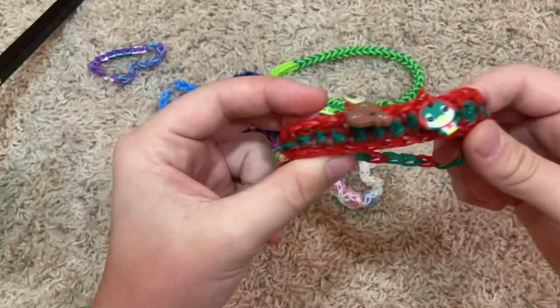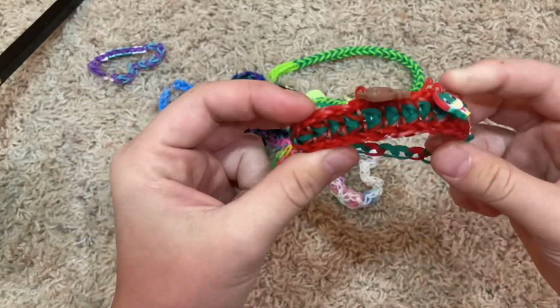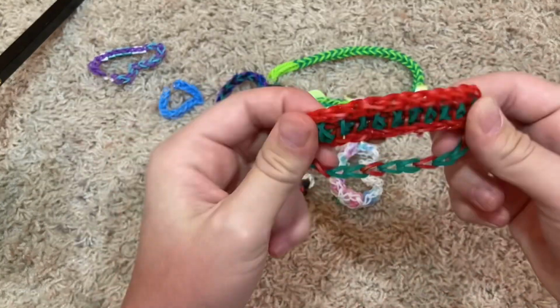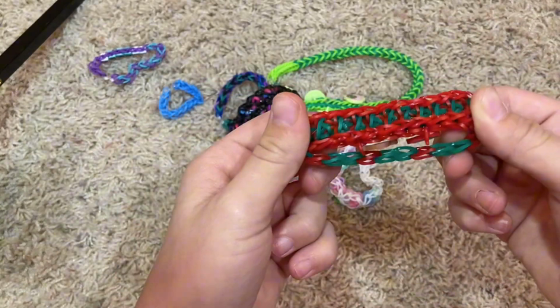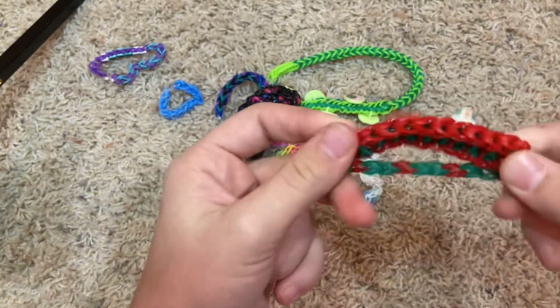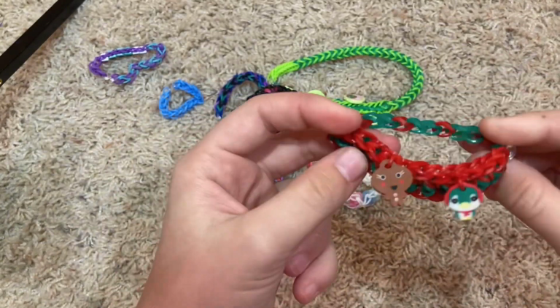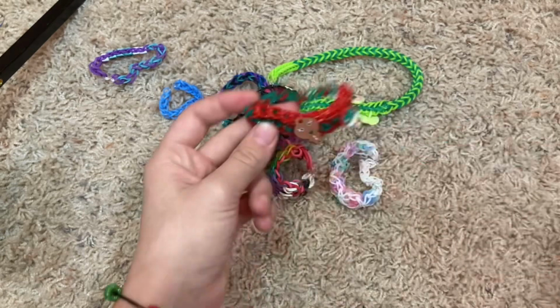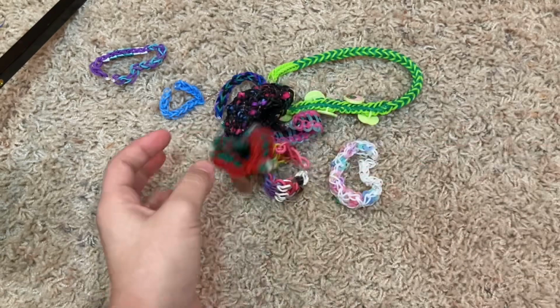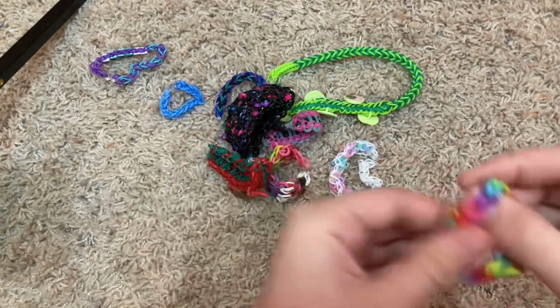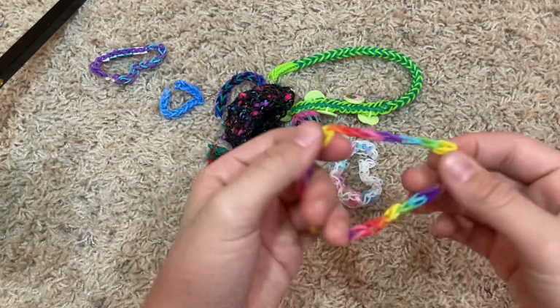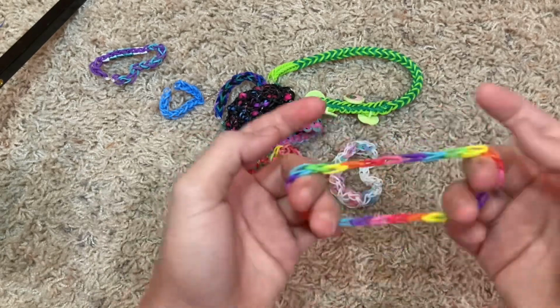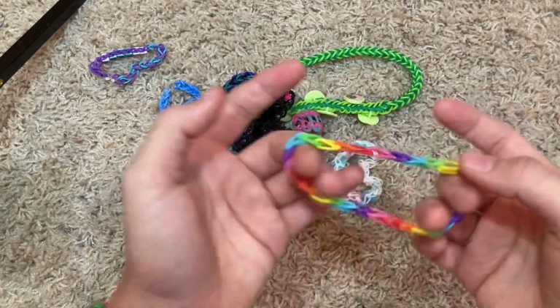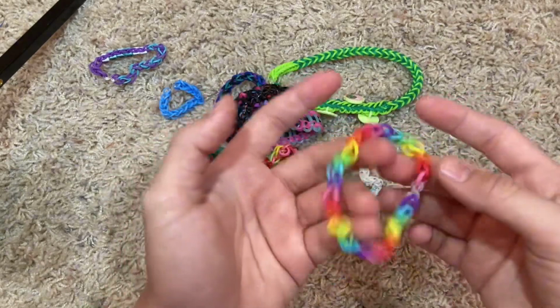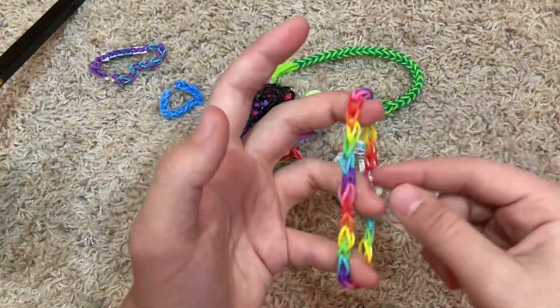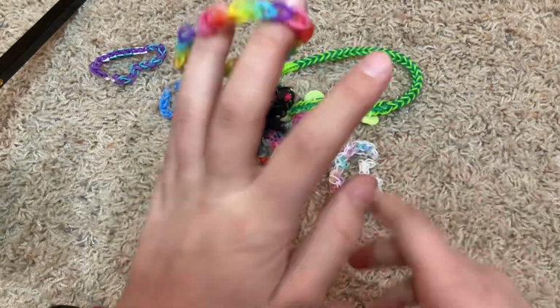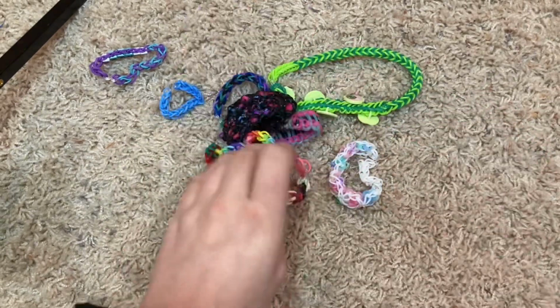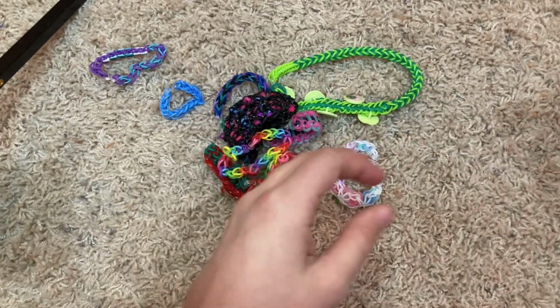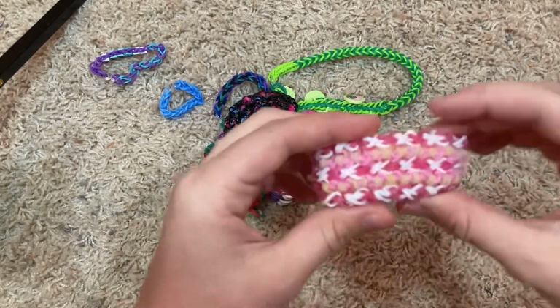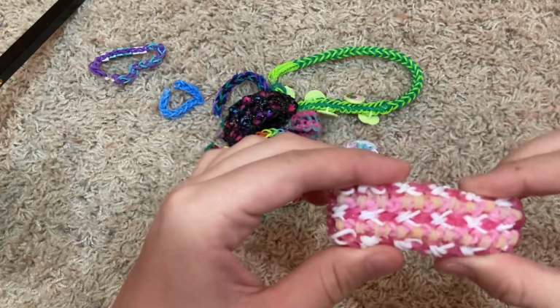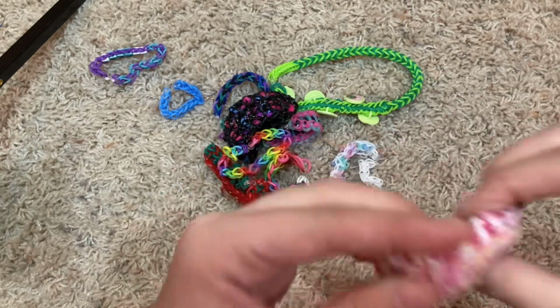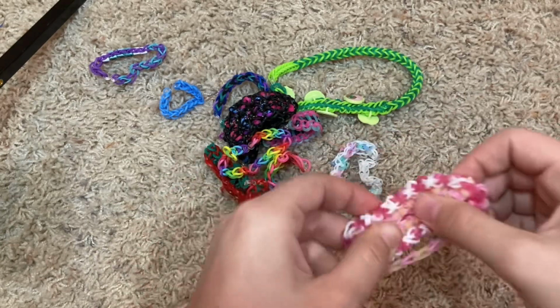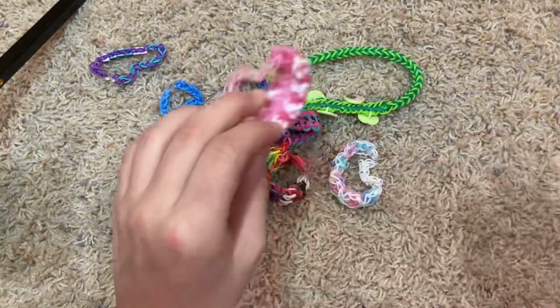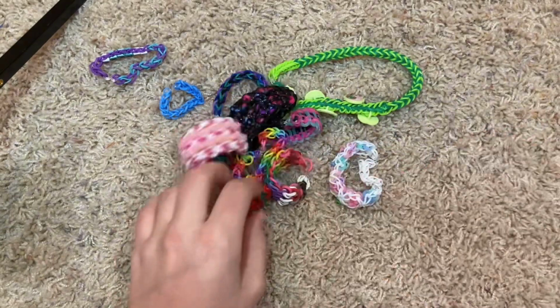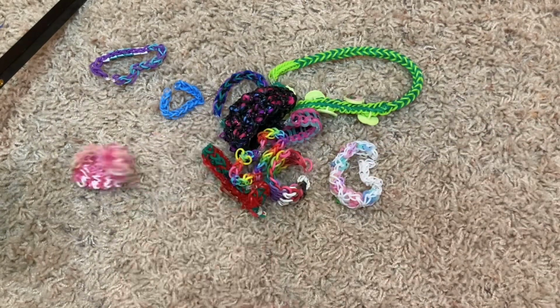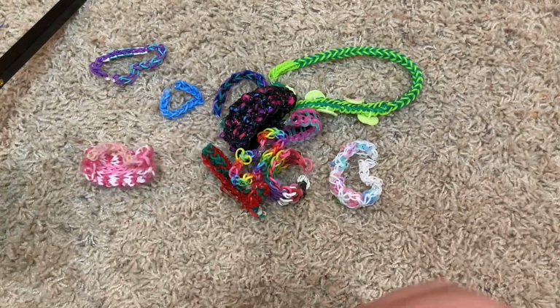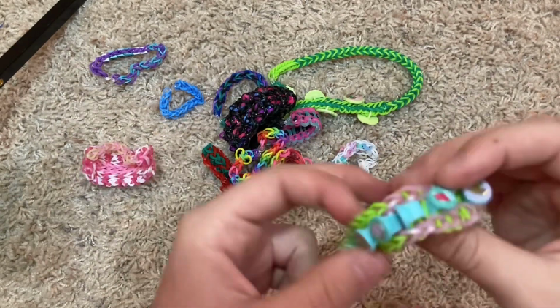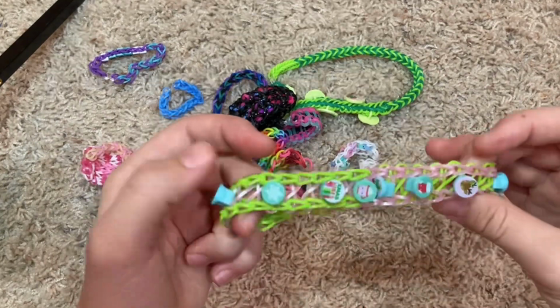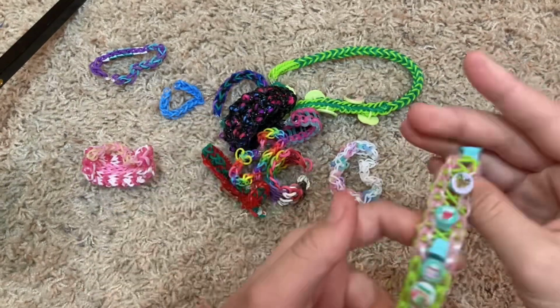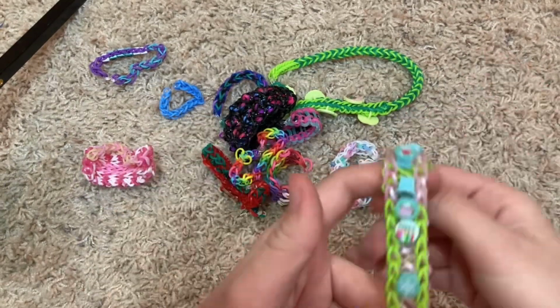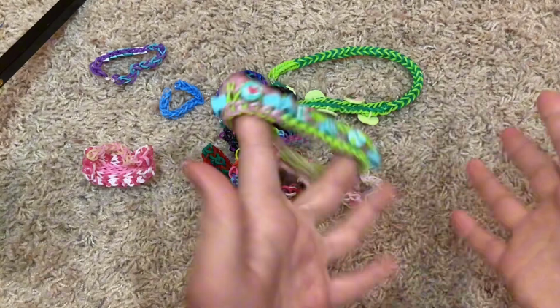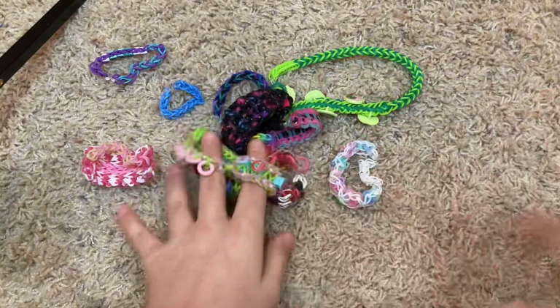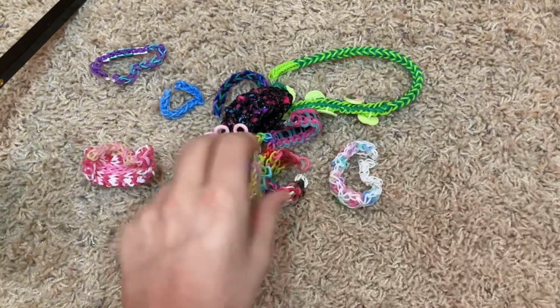This is also from the Advent Calendar — look, it's double sided, how cool is that! We got a rainbow single chain — pretty simple bracelet. This one I made for the Barbie movie. This one — surprise, surprise — also from the Advent Calendar.